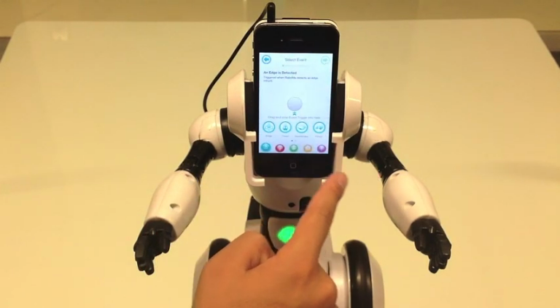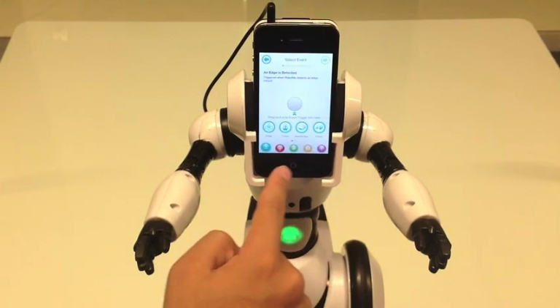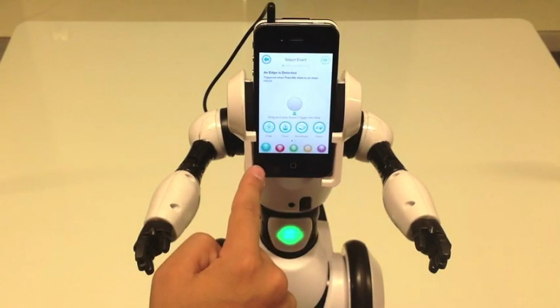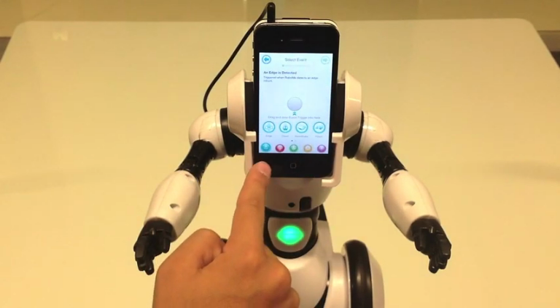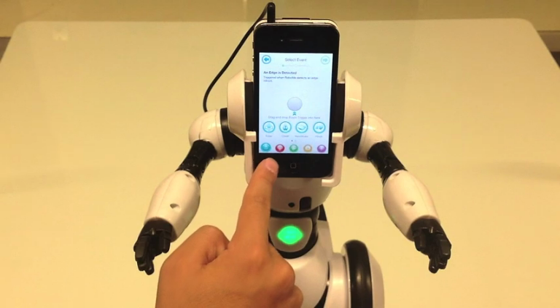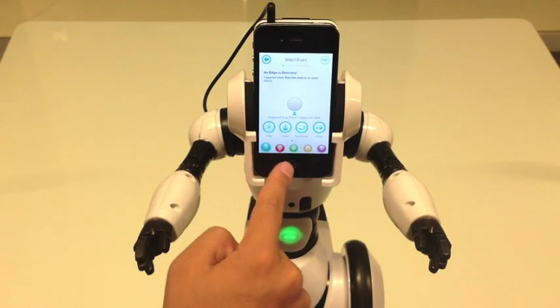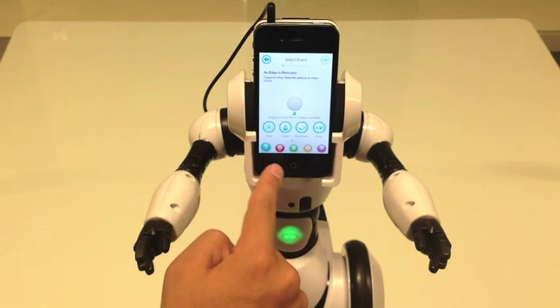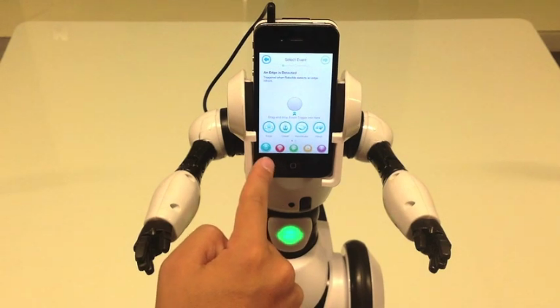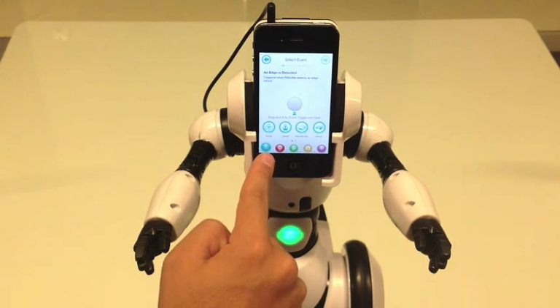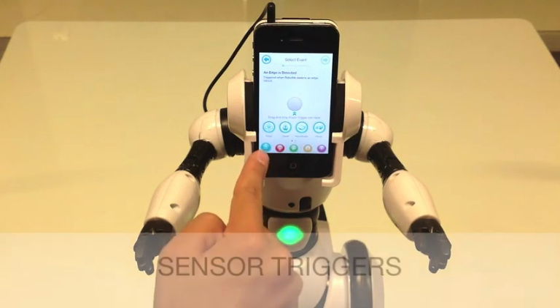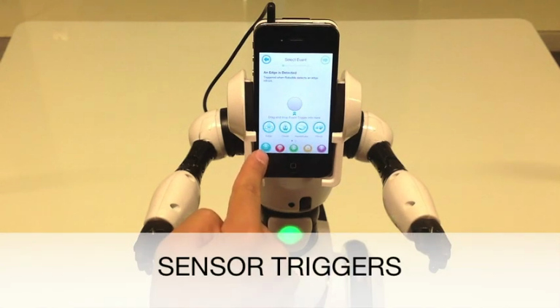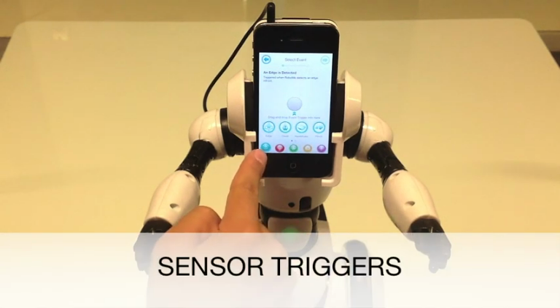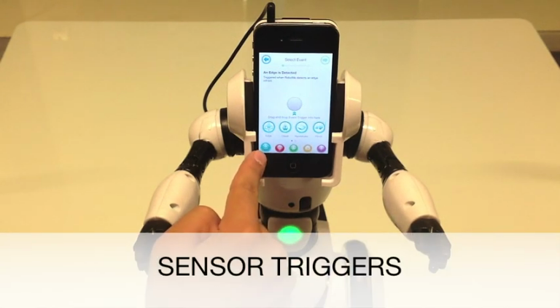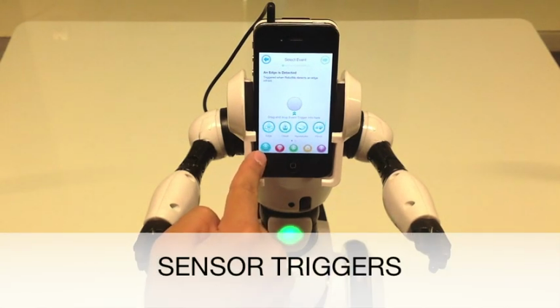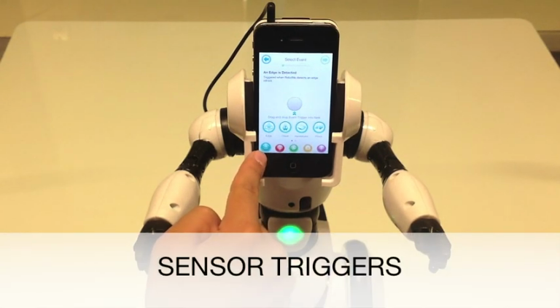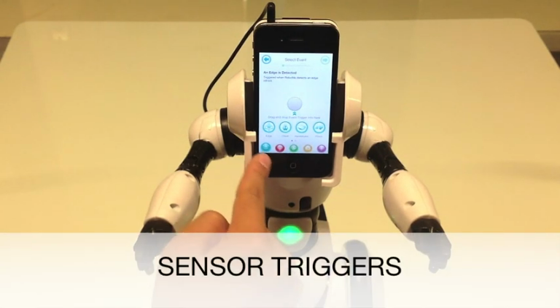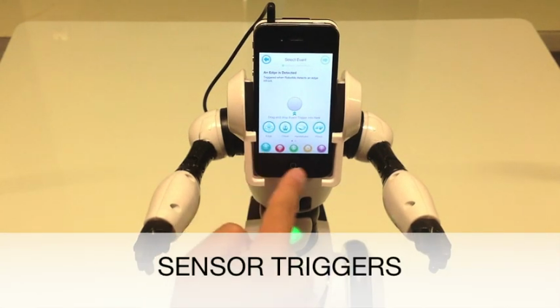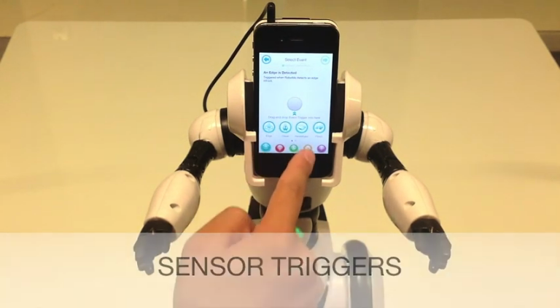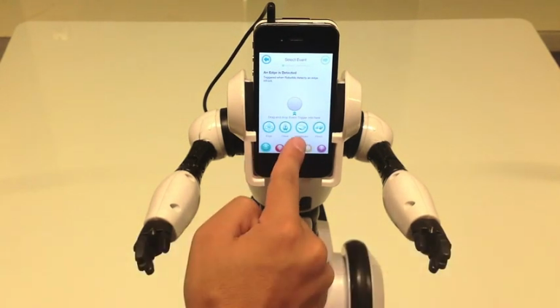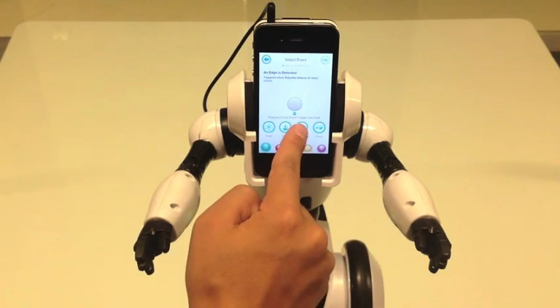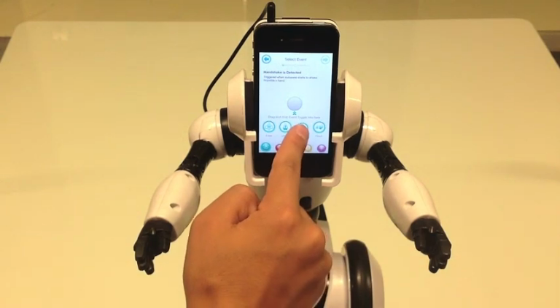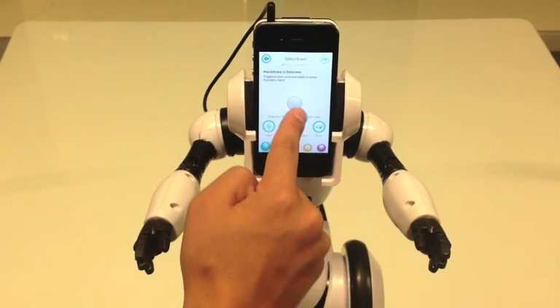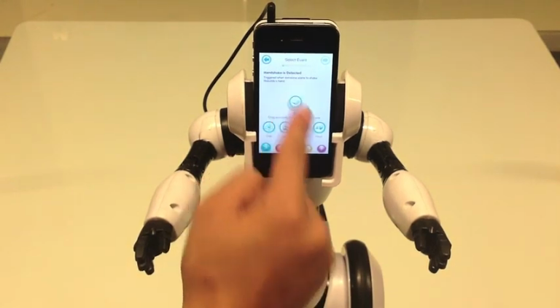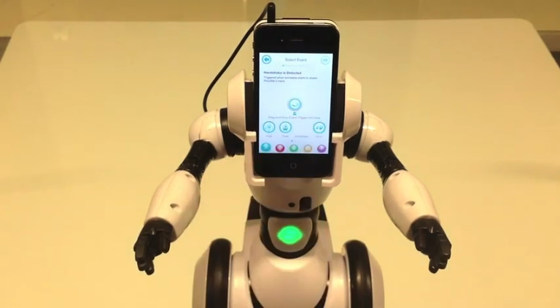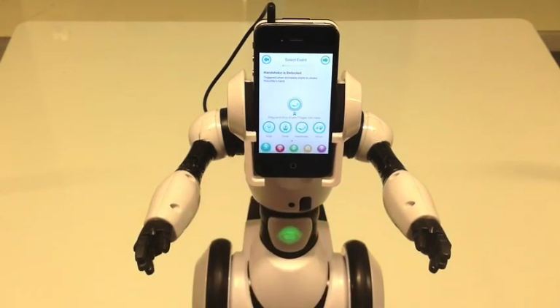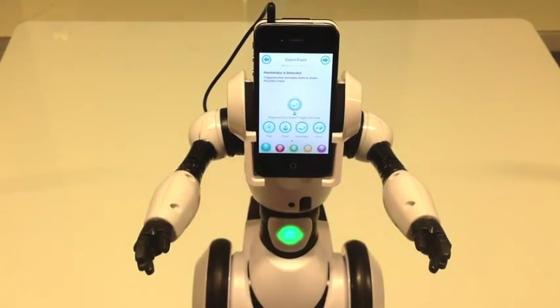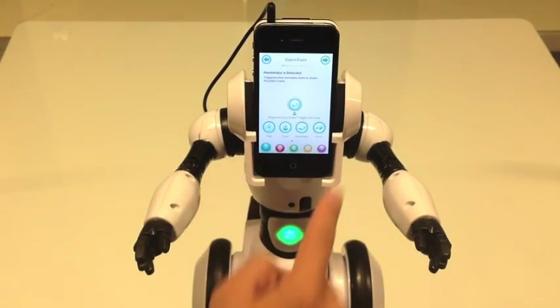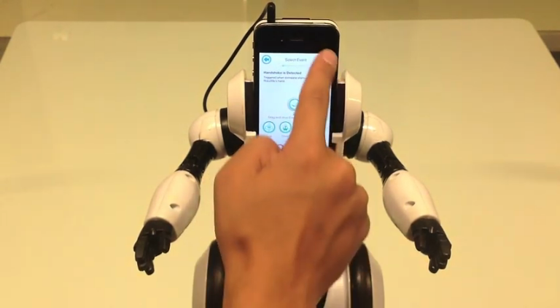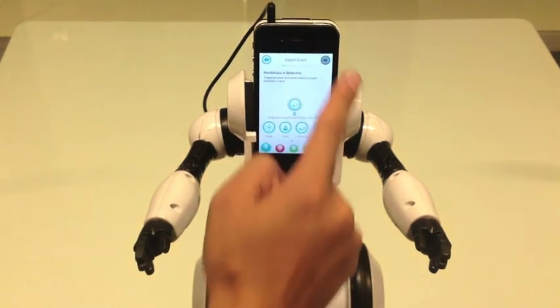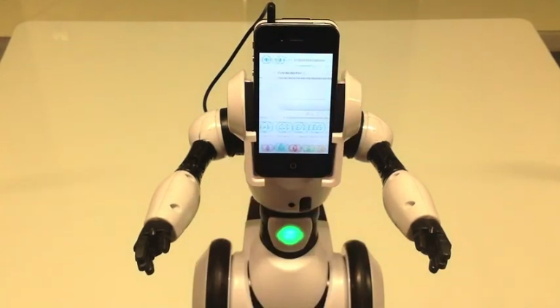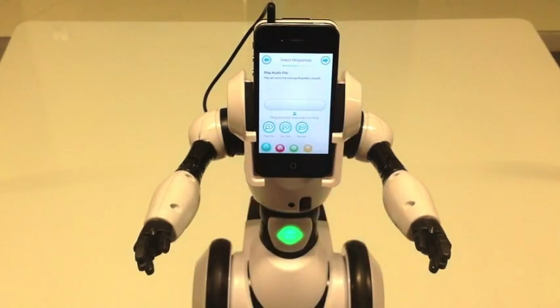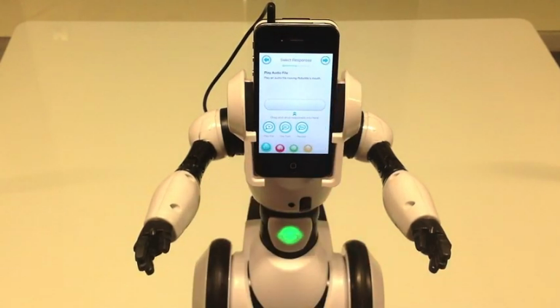Then I need to make sure I'm in the right submenu. The sensor triggers are located within the robot icon. Once I'm there, I'll slide the handshake button to the middle of the screen. This is my trigger.